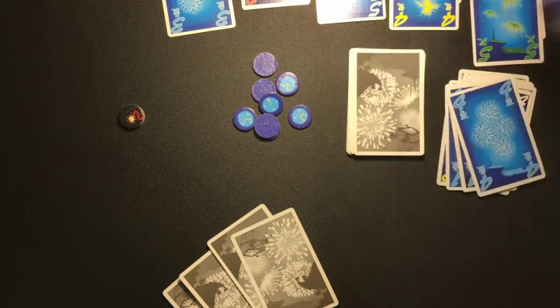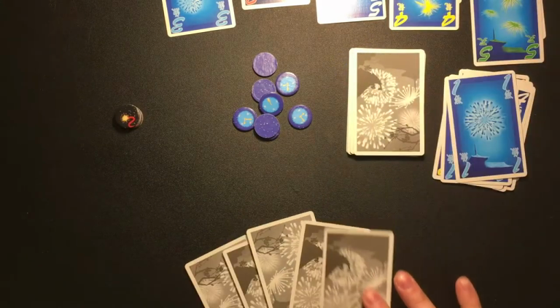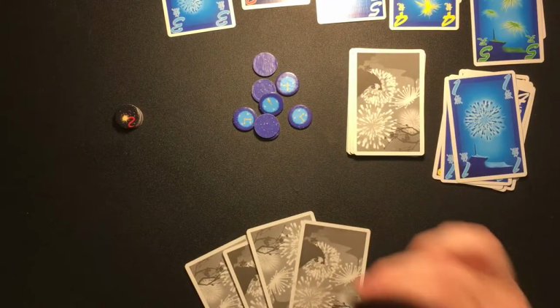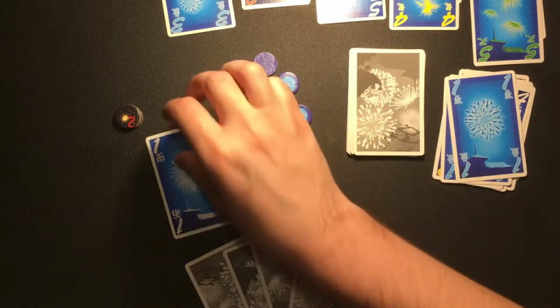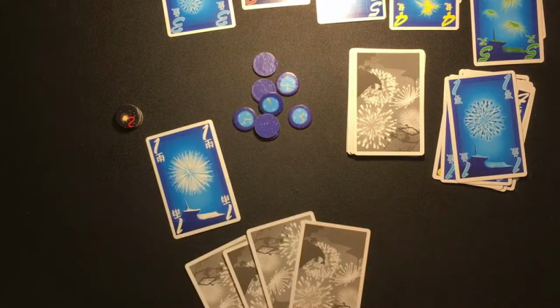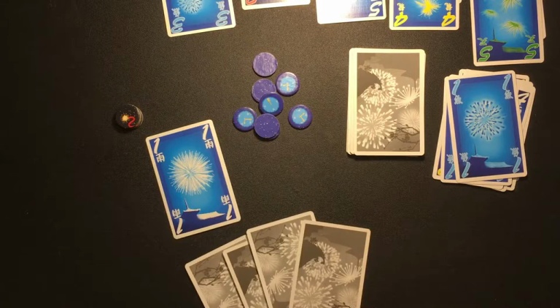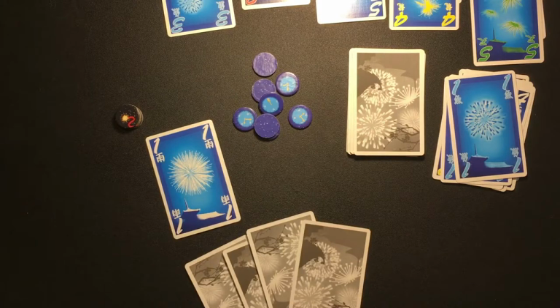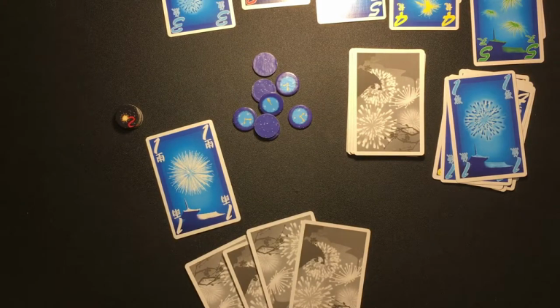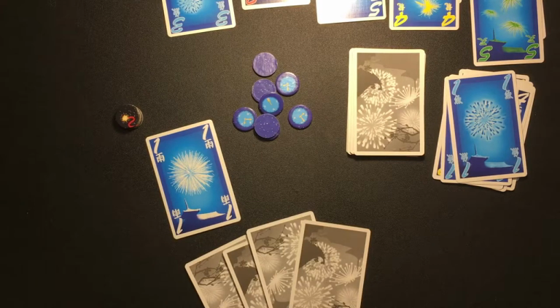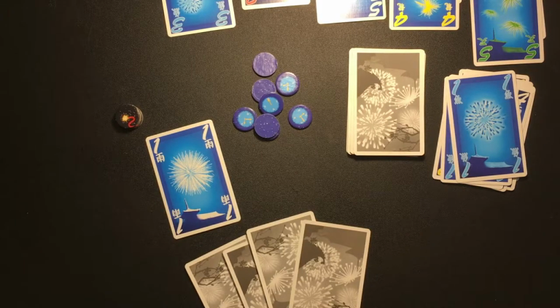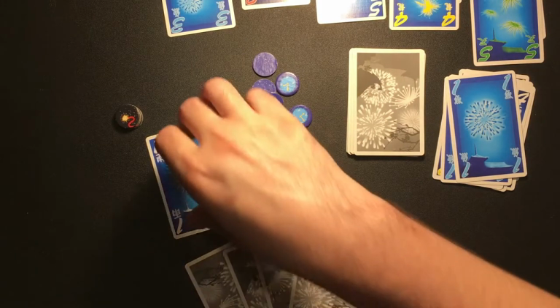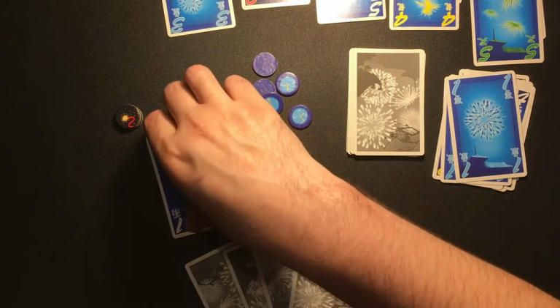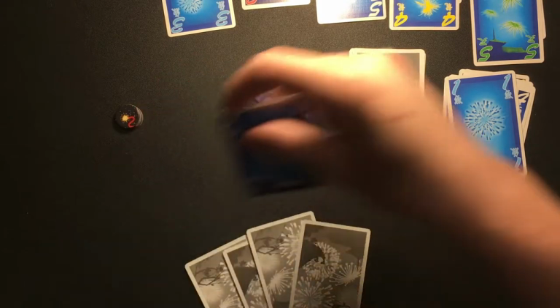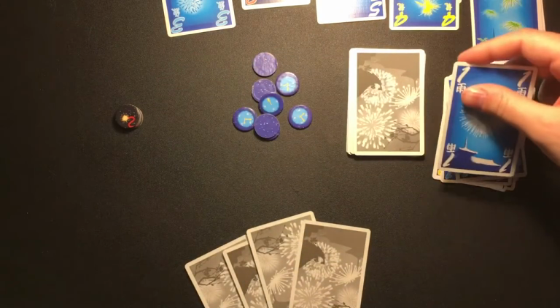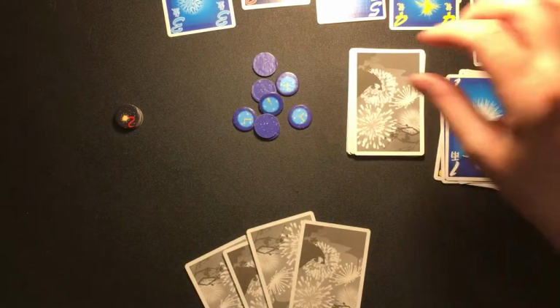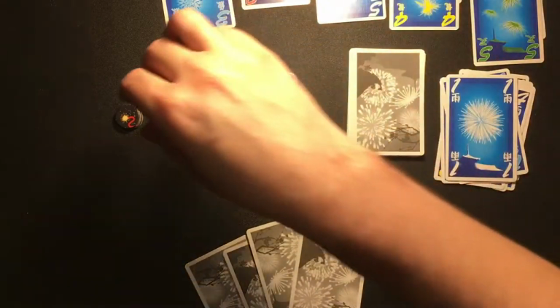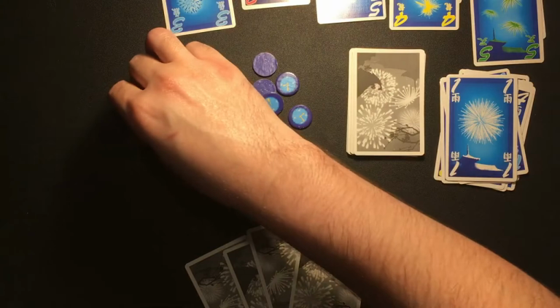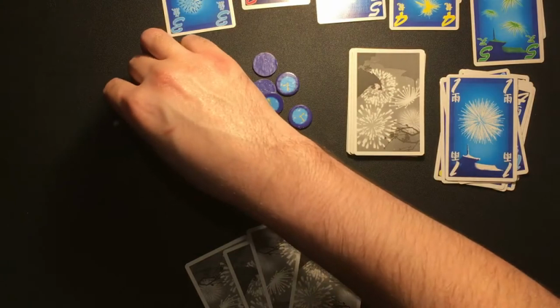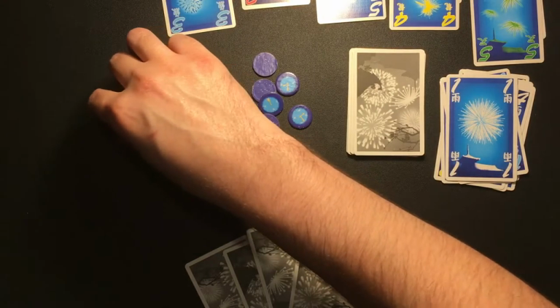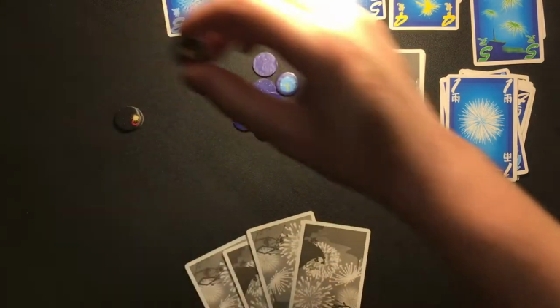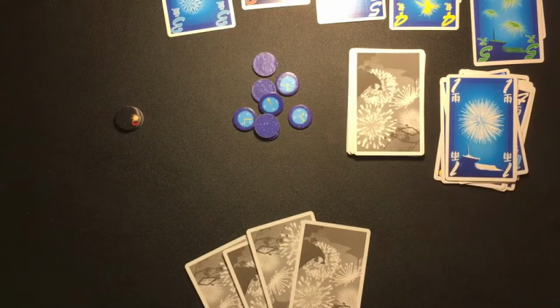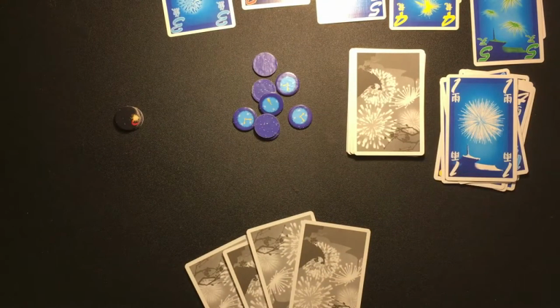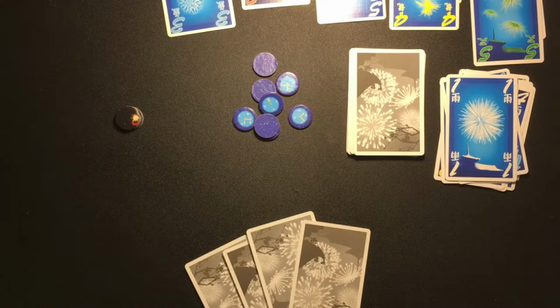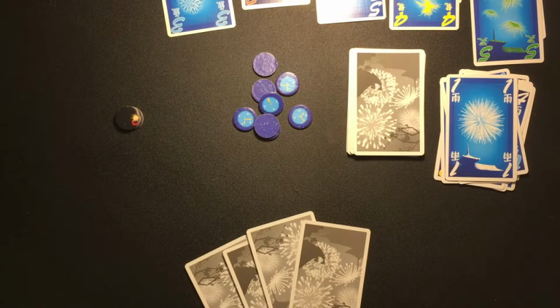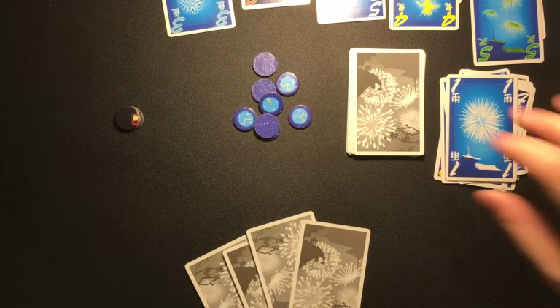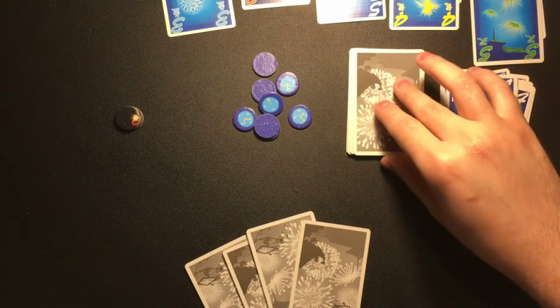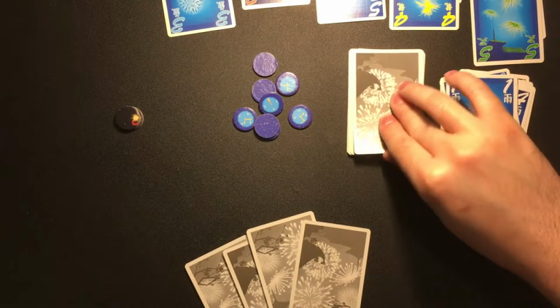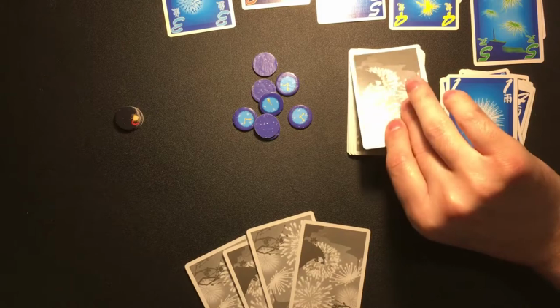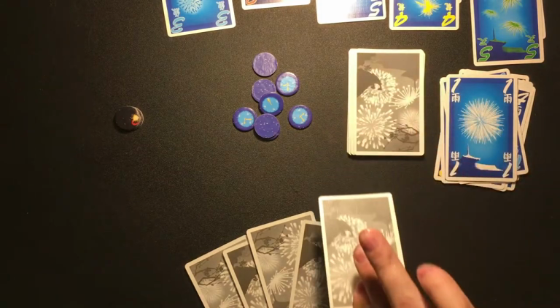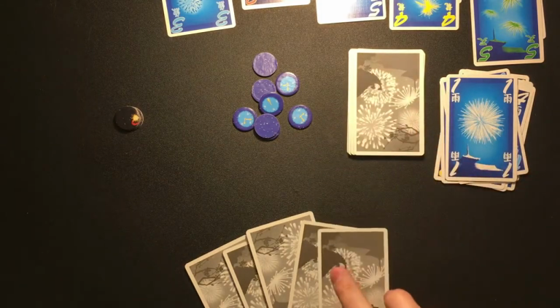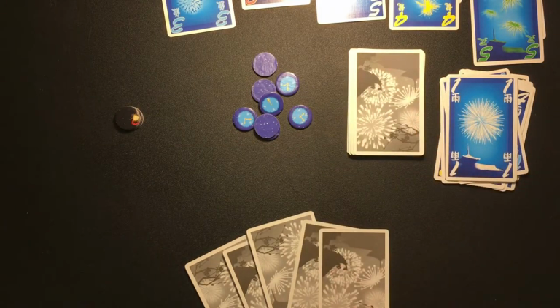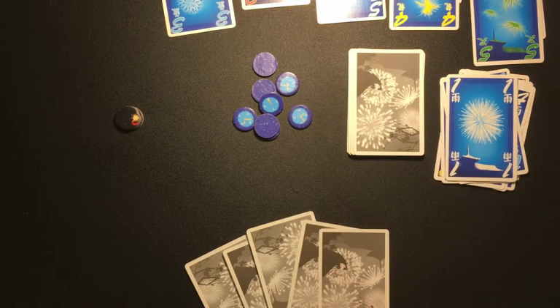If the card you placed didn't start, add to, or finish a firework, you must discard the card instead and place the top black token into the box. Regardless of success, take one card from the deck, sight unseen, and add it to your hand.